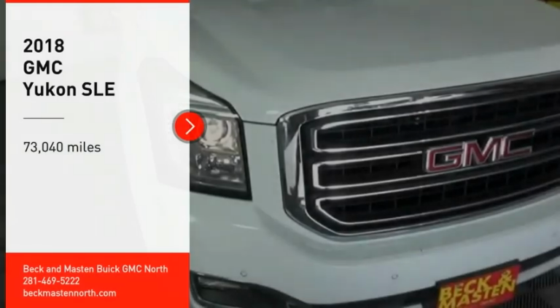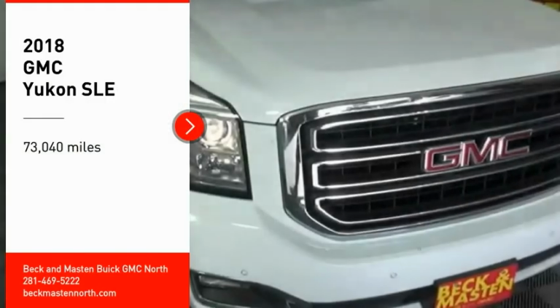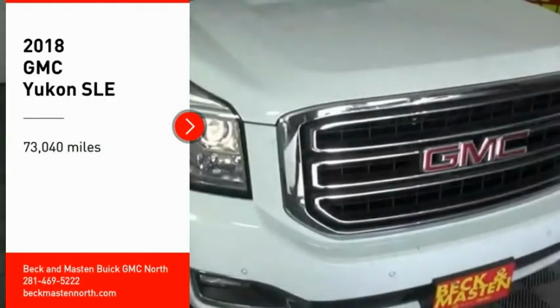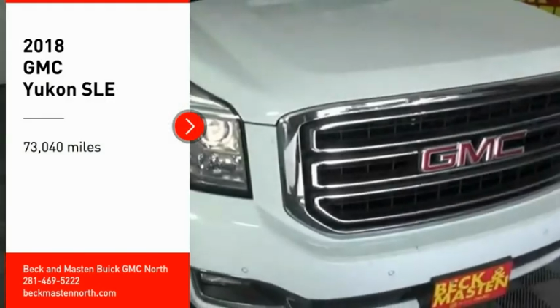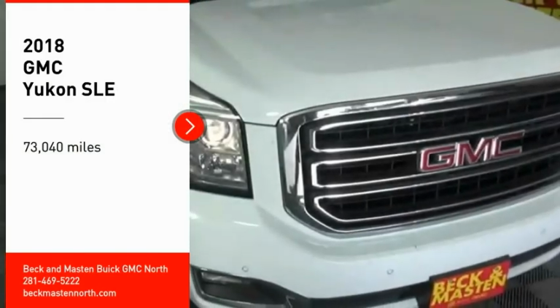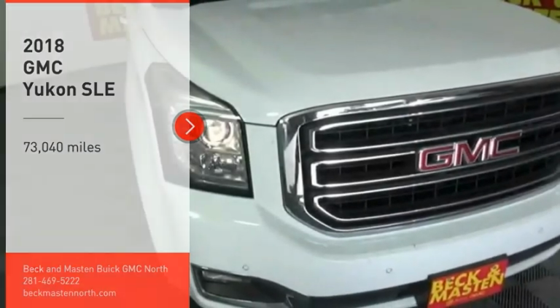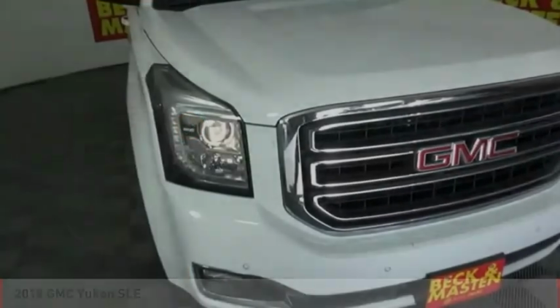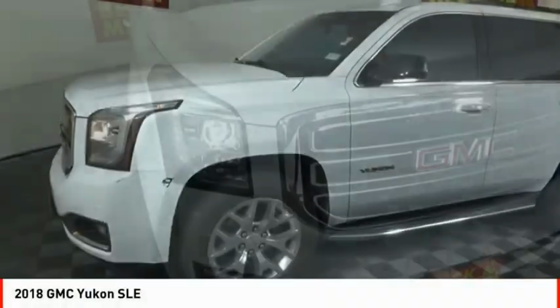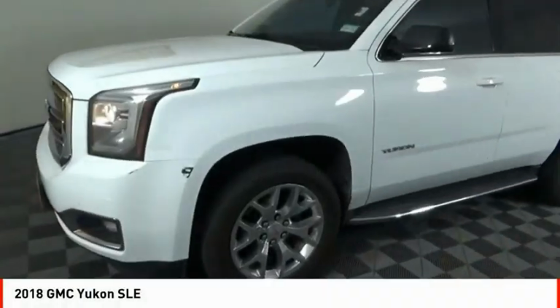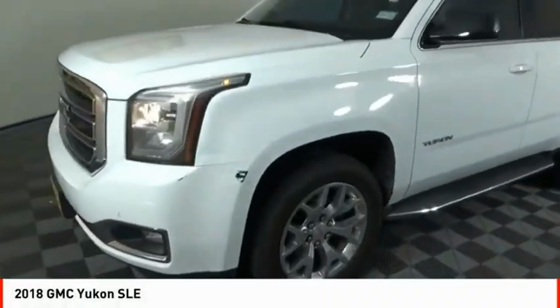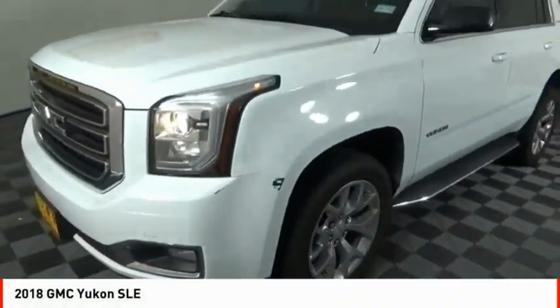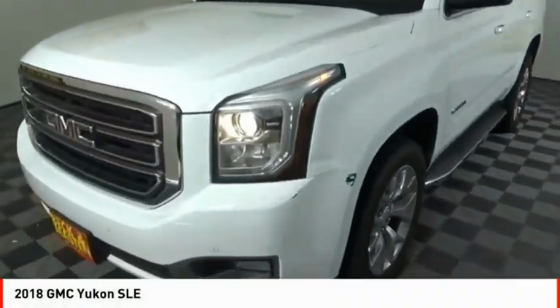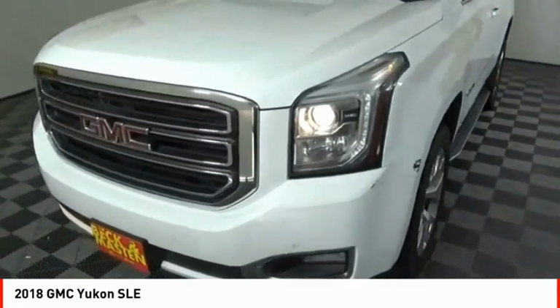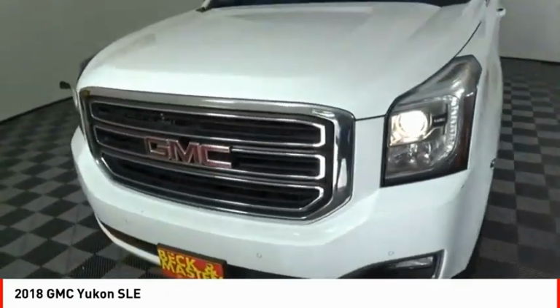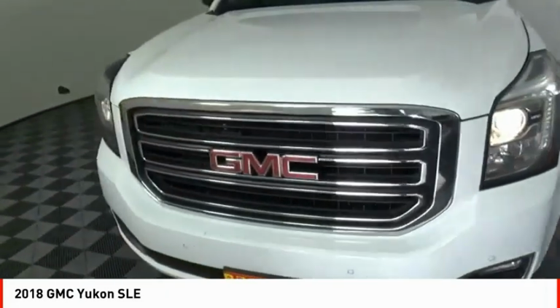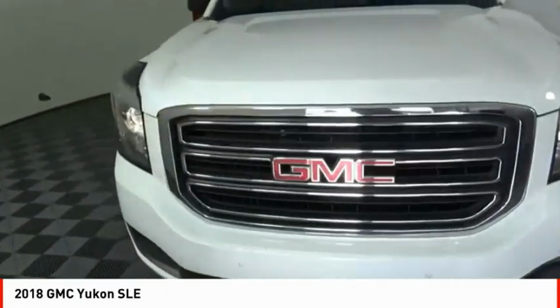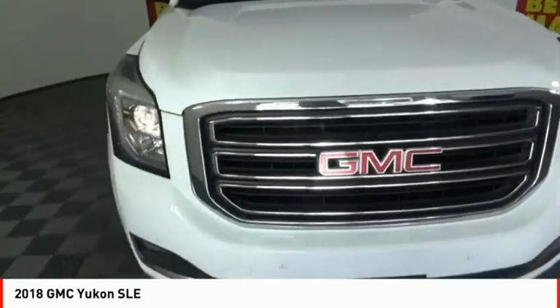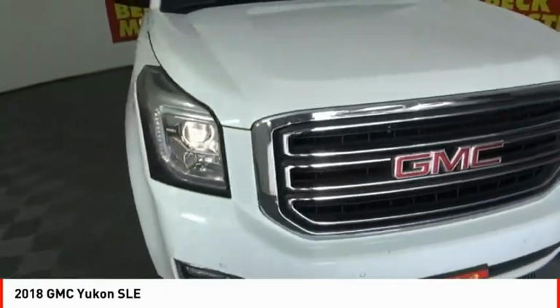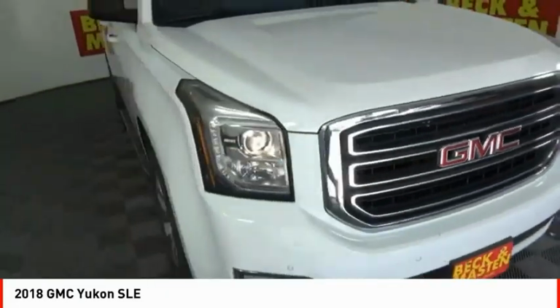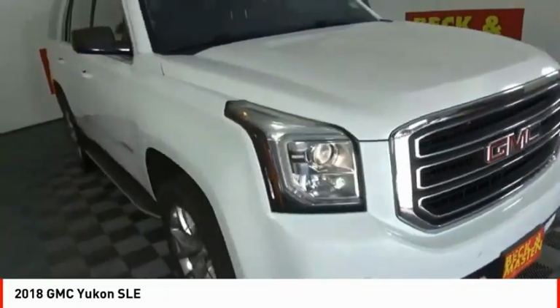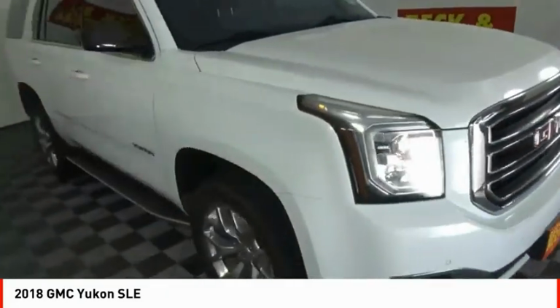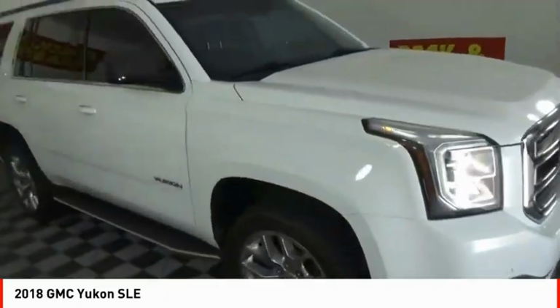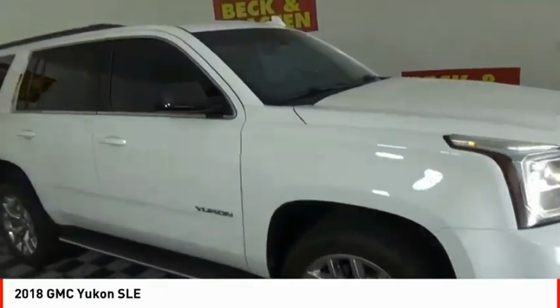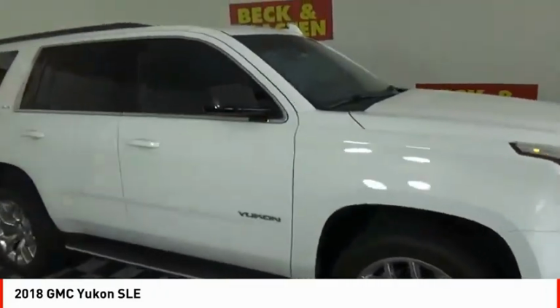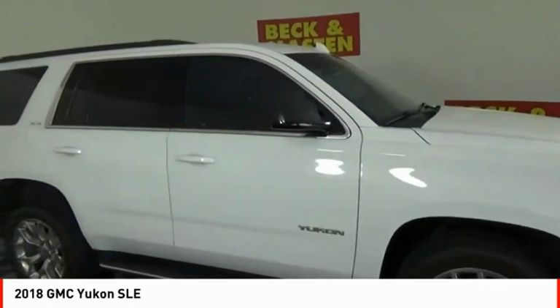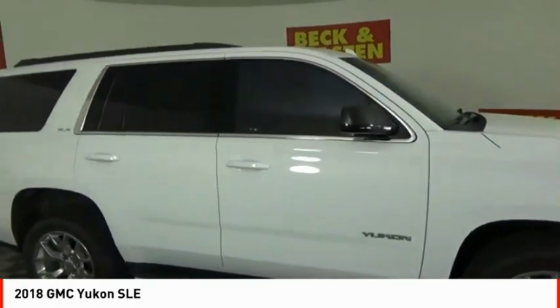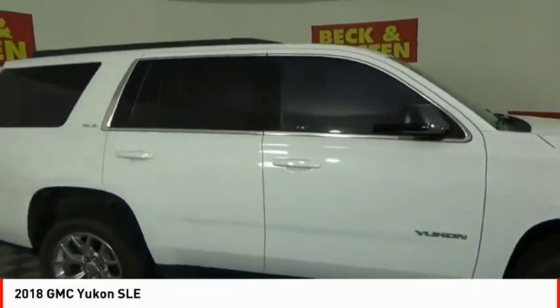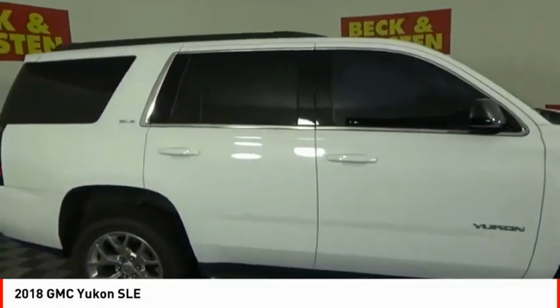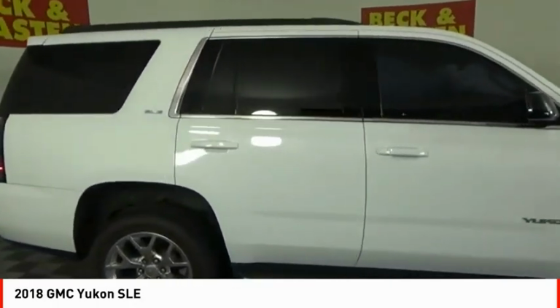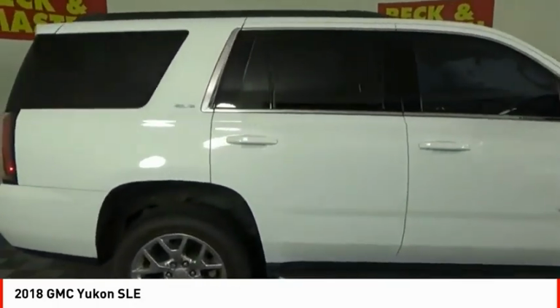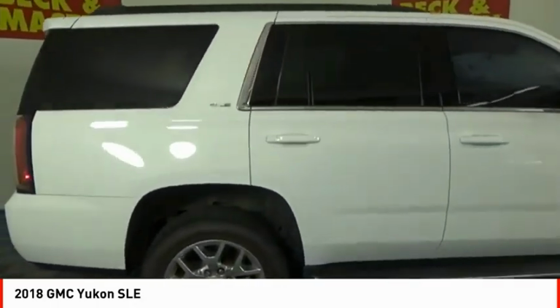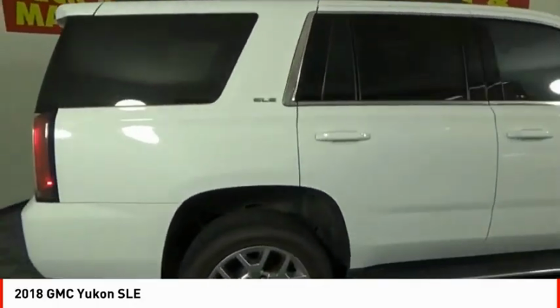Looking for the right vehicle? Check out the 2018 Yukon. Peace of mind comes standard with GMC's 100,000 mile, 5-year powertrain warranty and Yukon's 5-star frontal crash test rating.